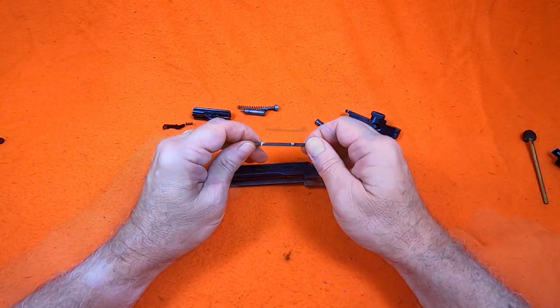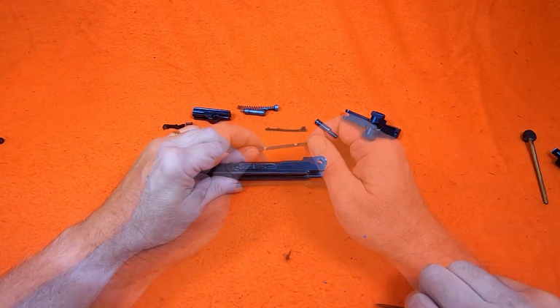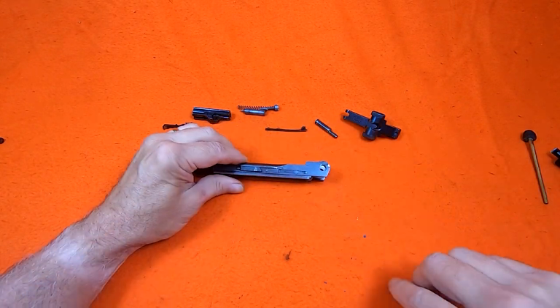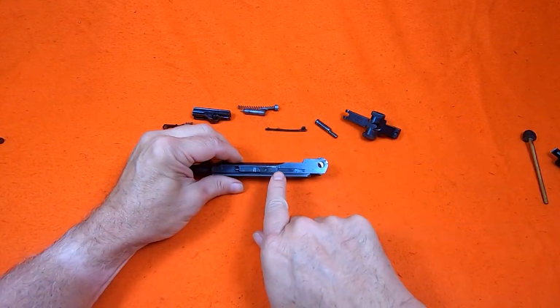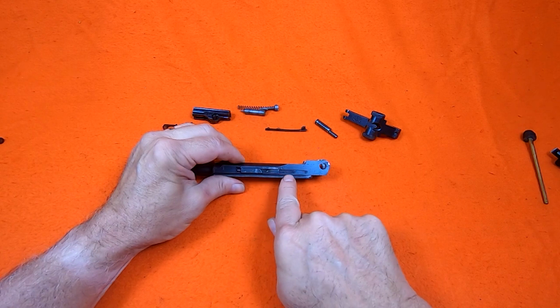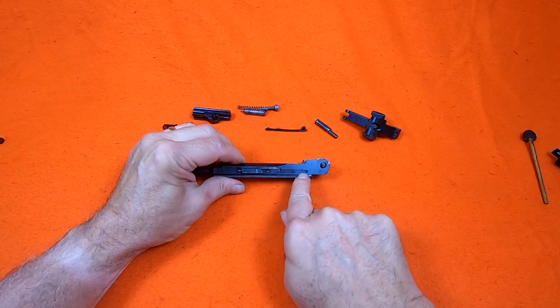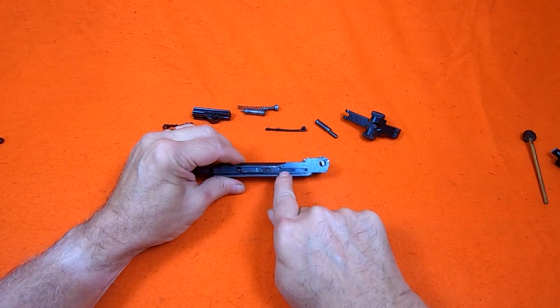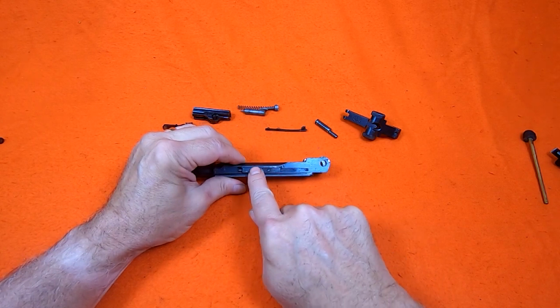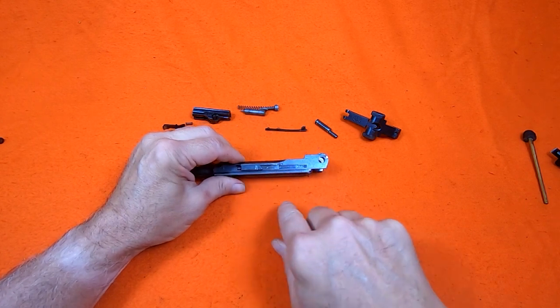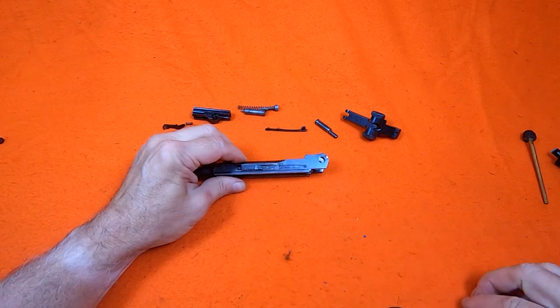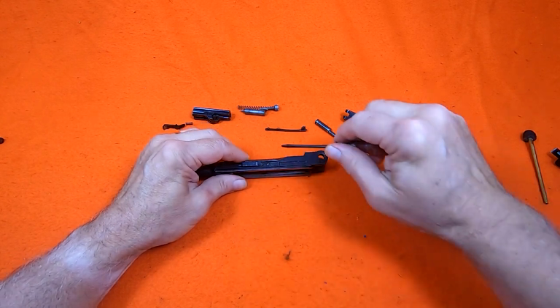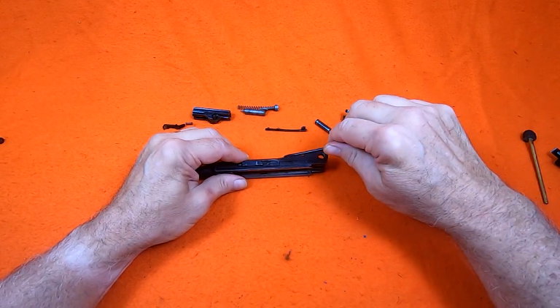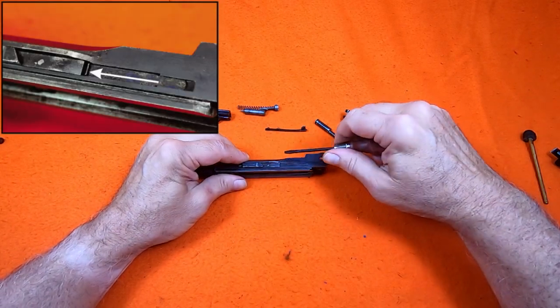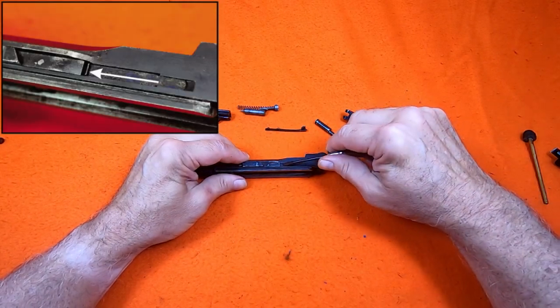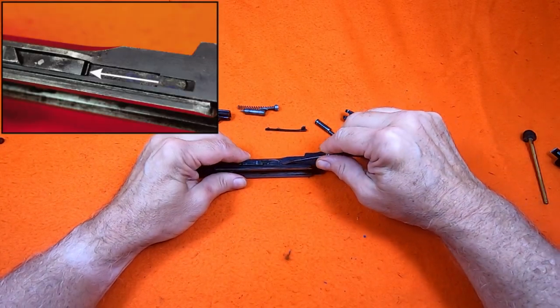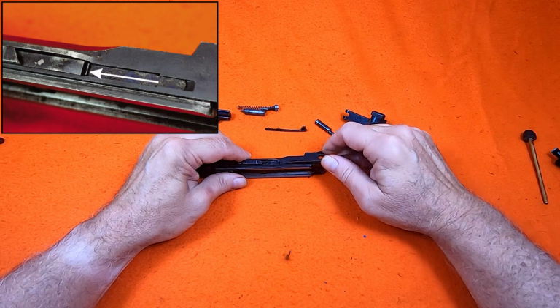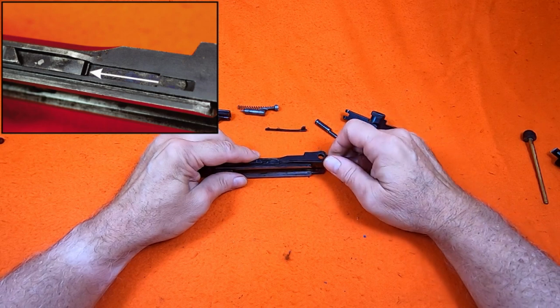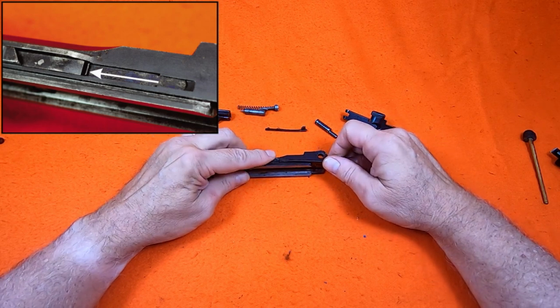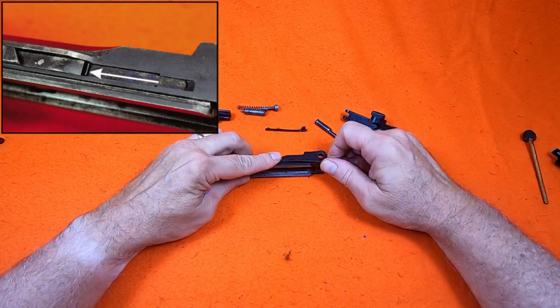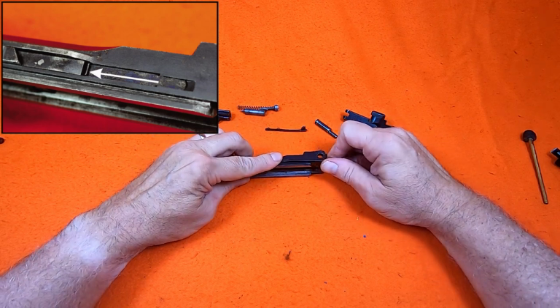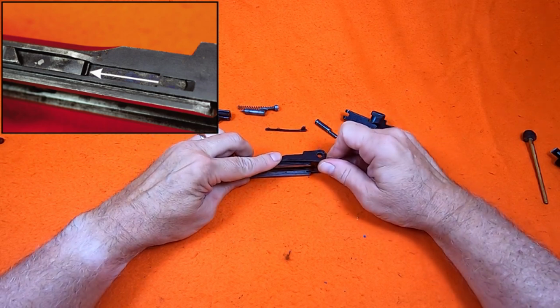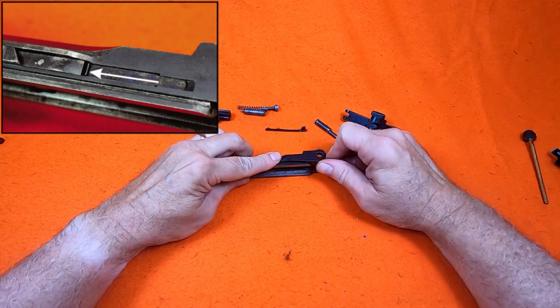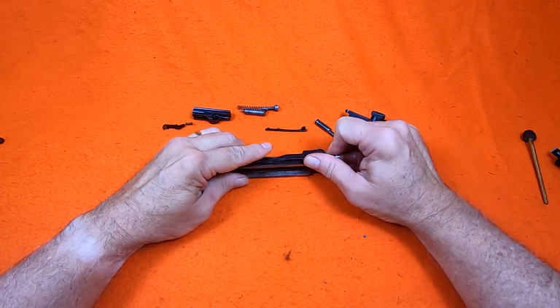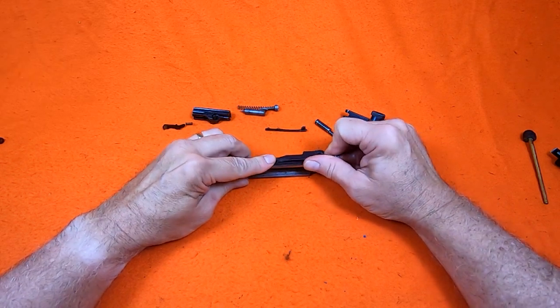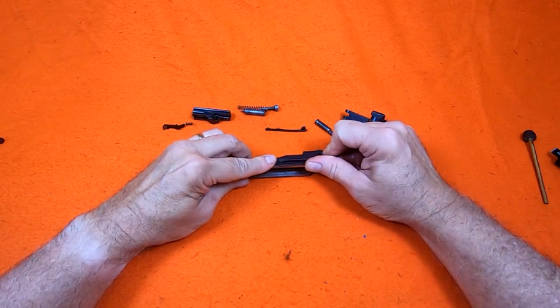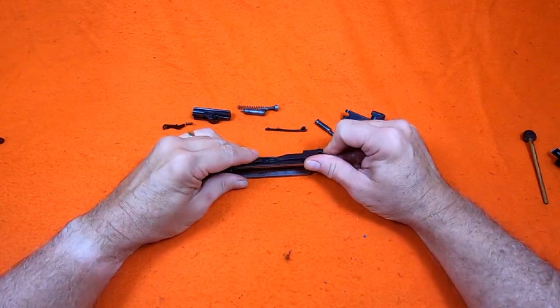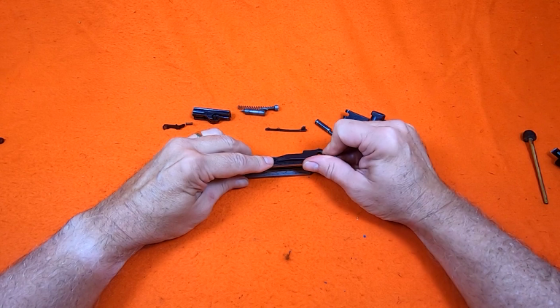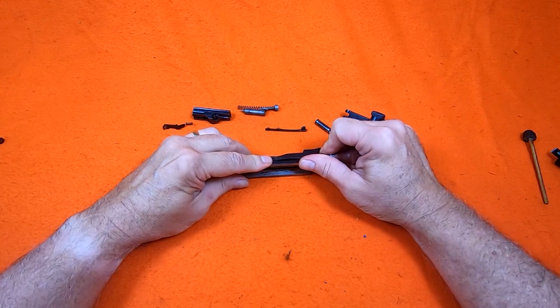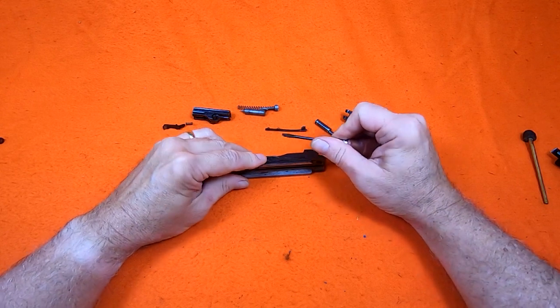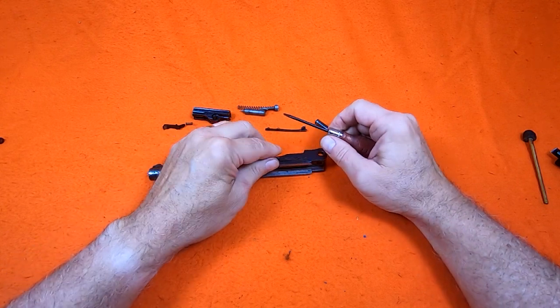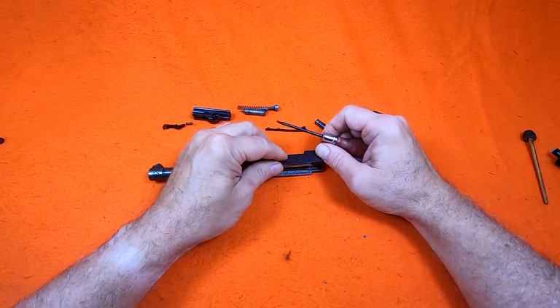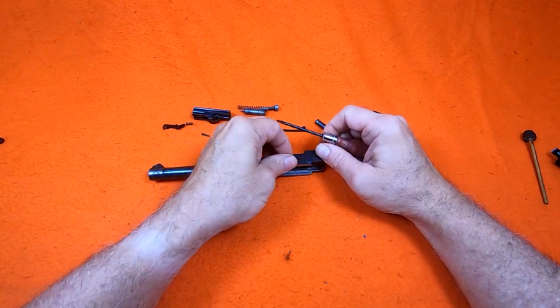On the left side are the trigger bar spring and the trigger bar assembly. The trigger bar spring has a hook on the front end. I lift up on the hook and push it out to remove it. With the spring removed, the trigger bar assembly lifts out easily.